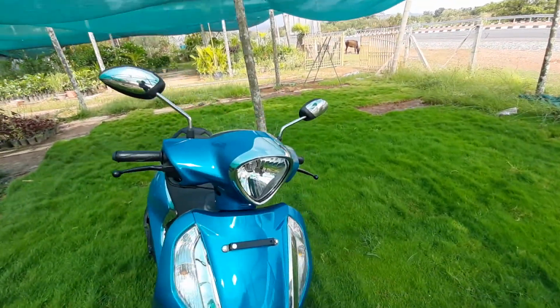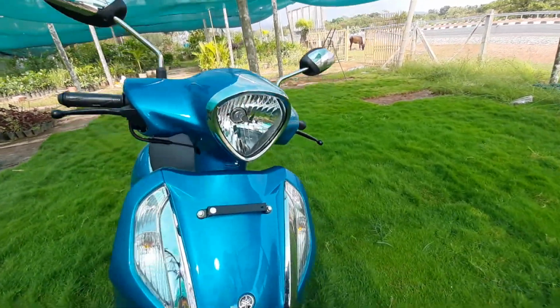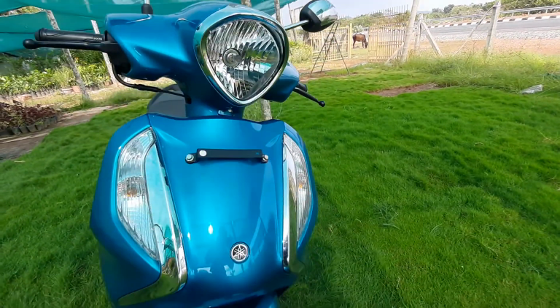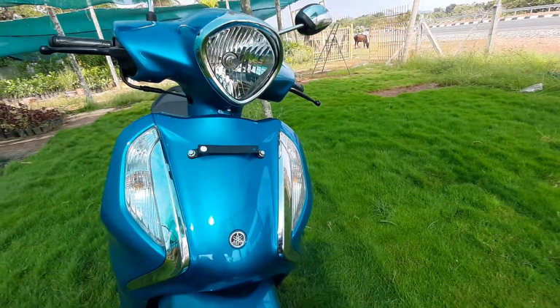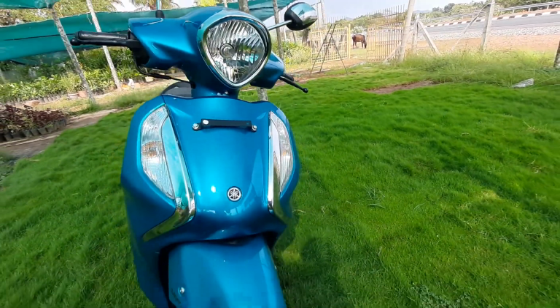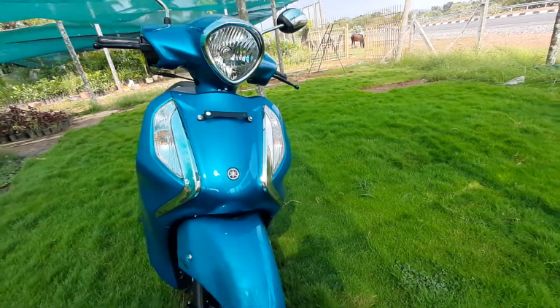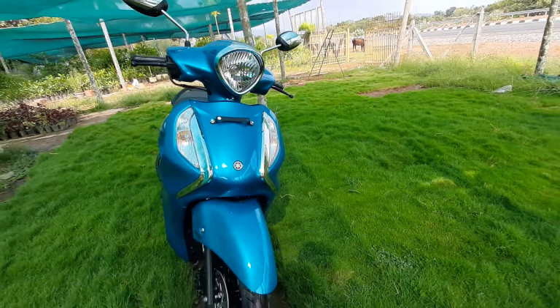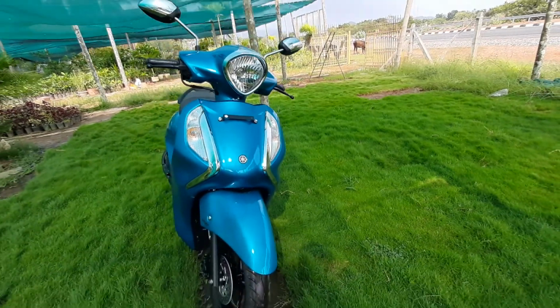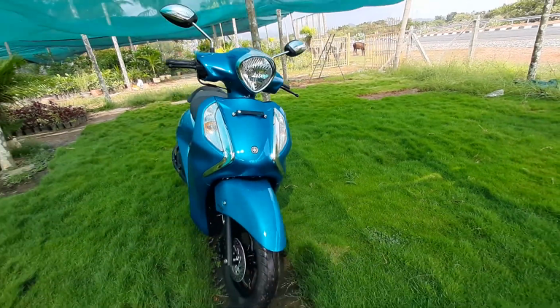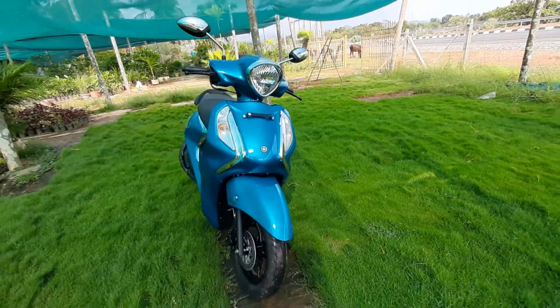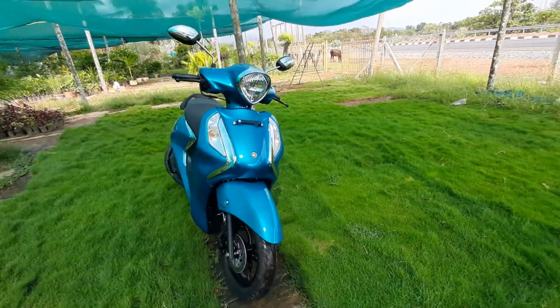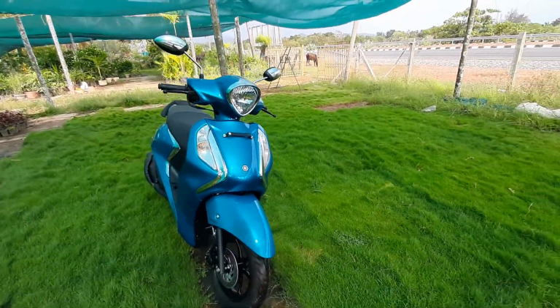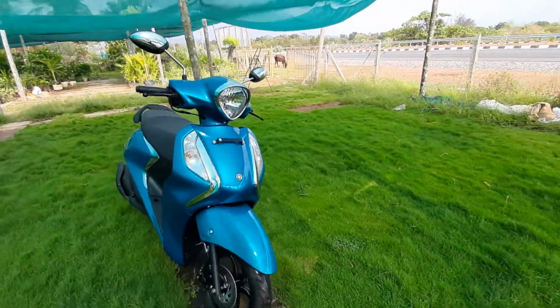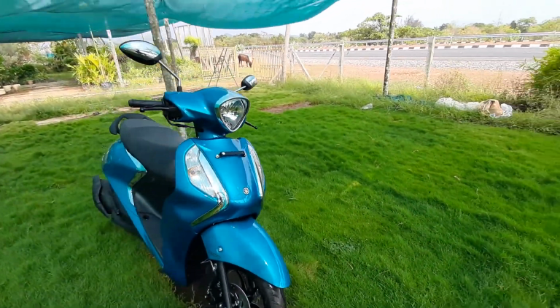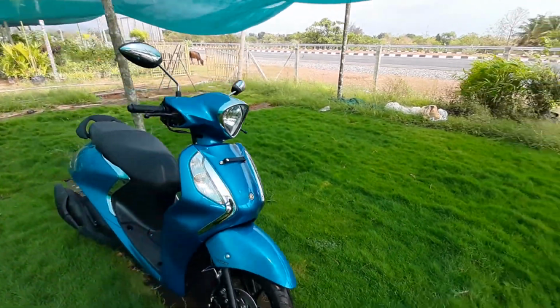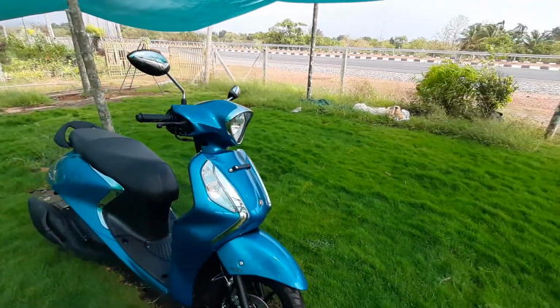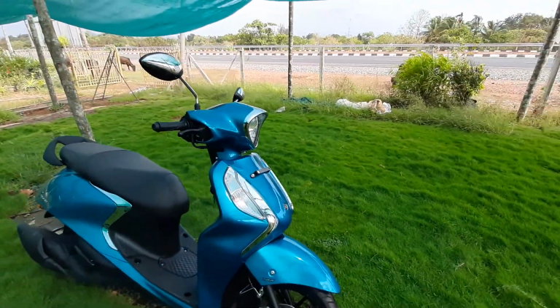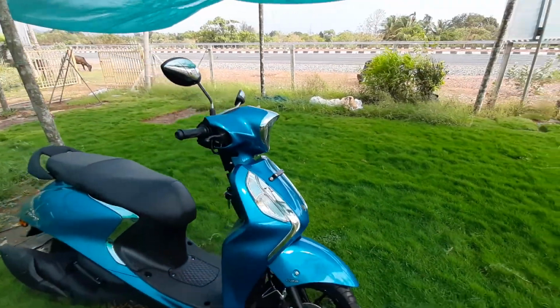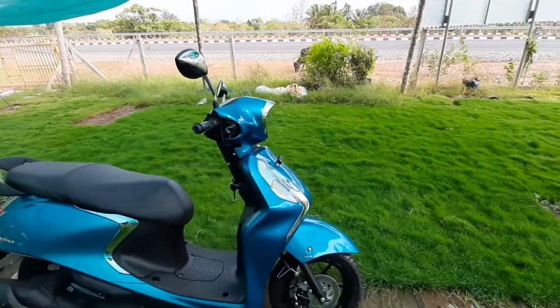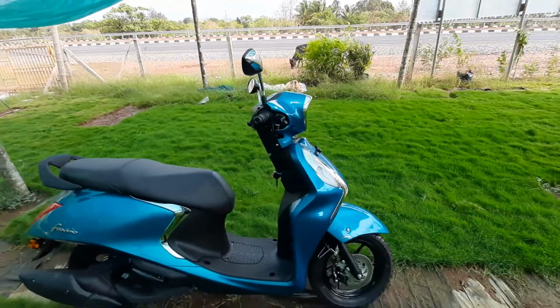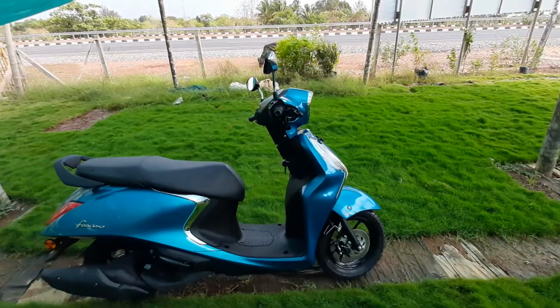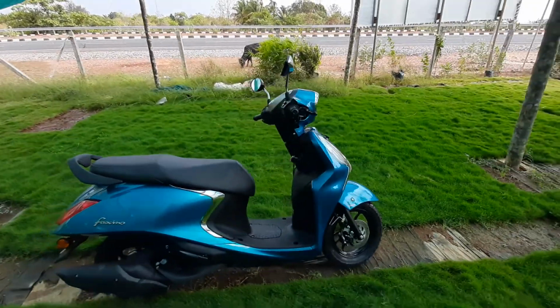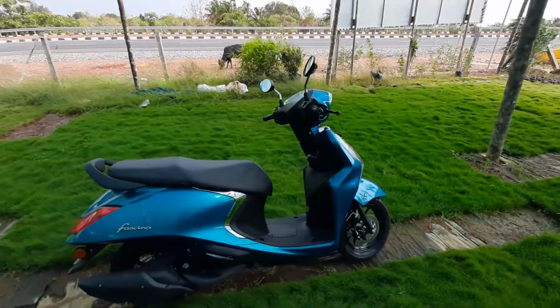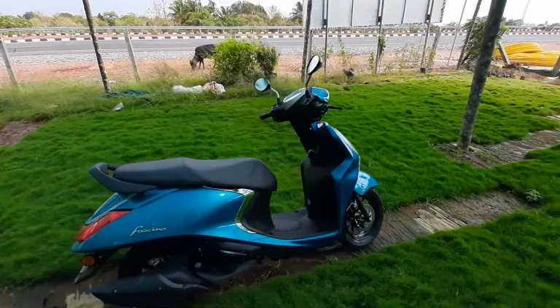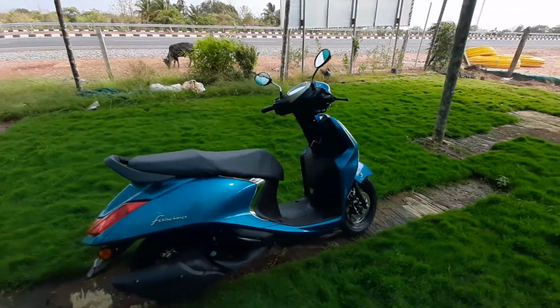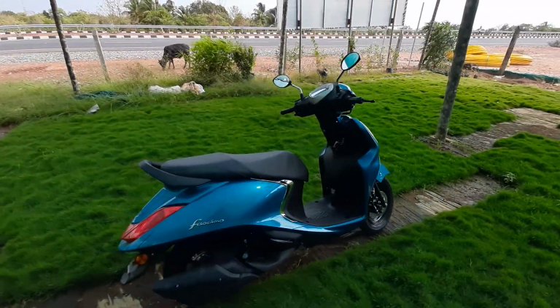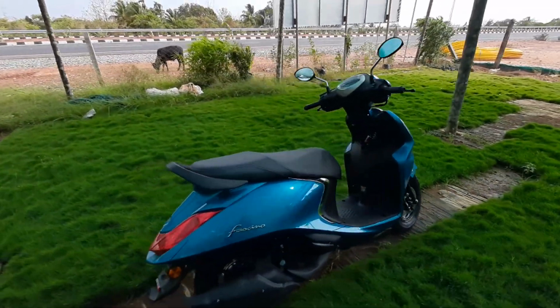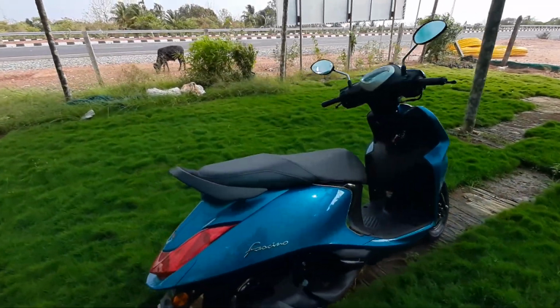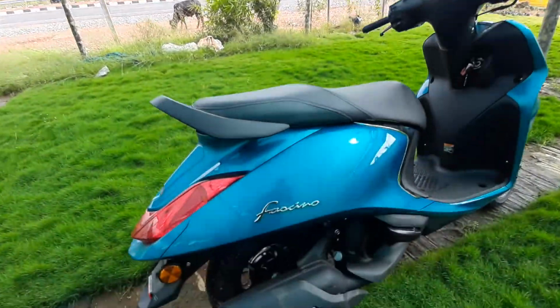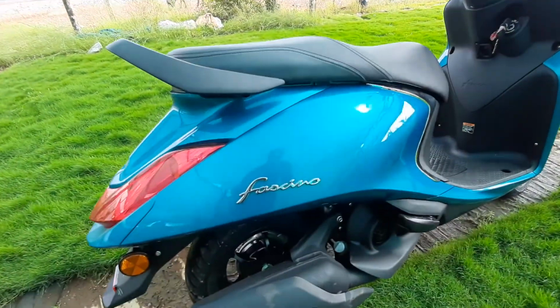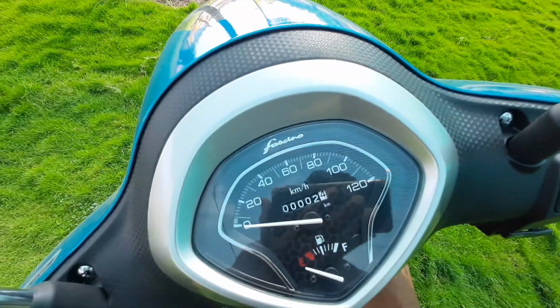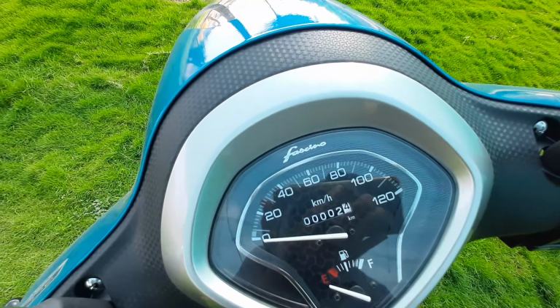If we go on a scooter, we will go on a city ride. We can also go on a long ride. This is the best scooter for the city ride.